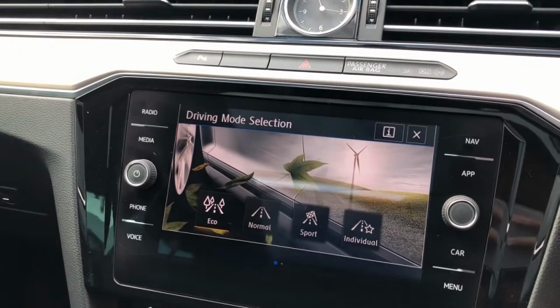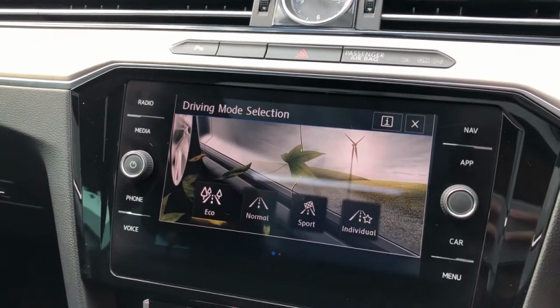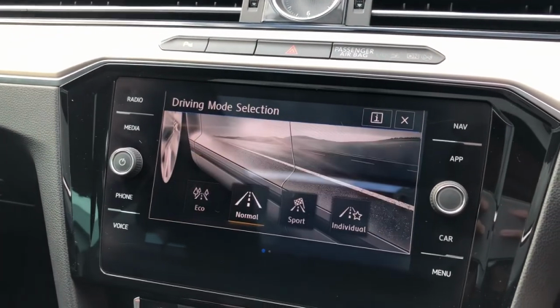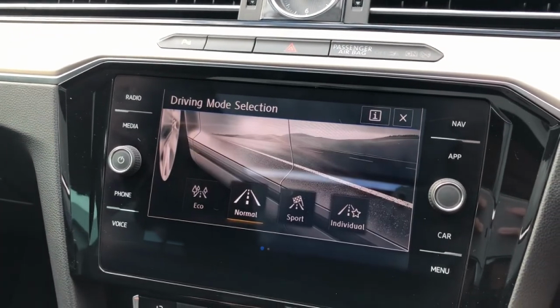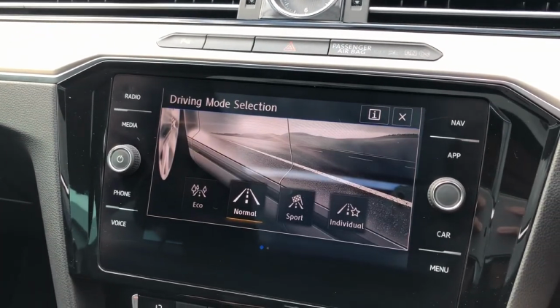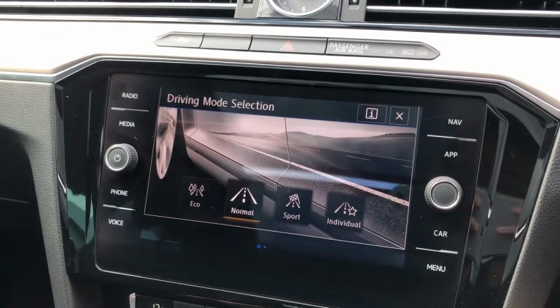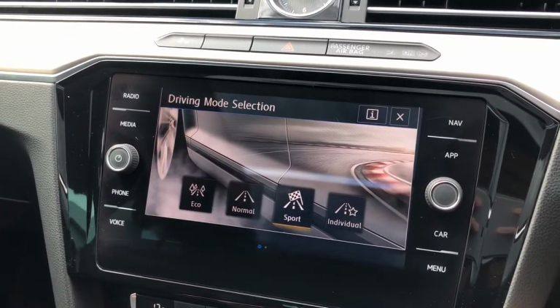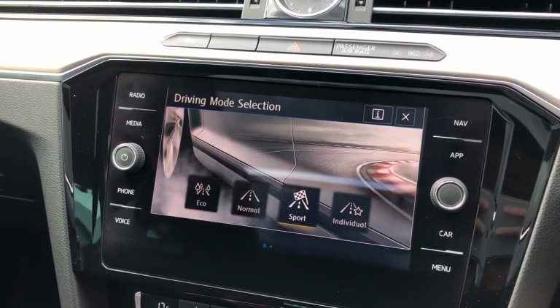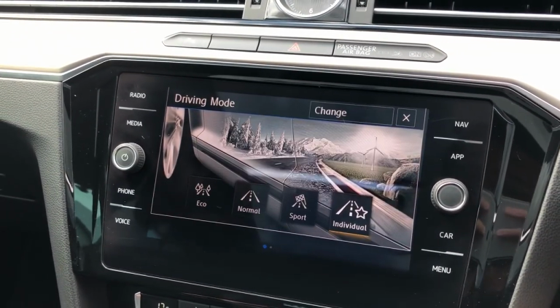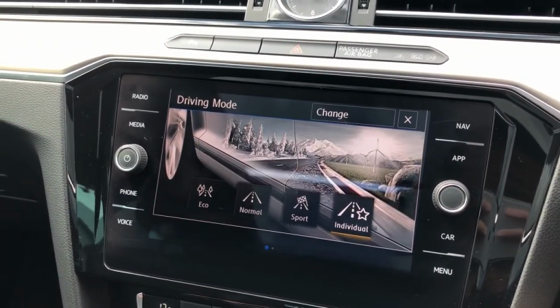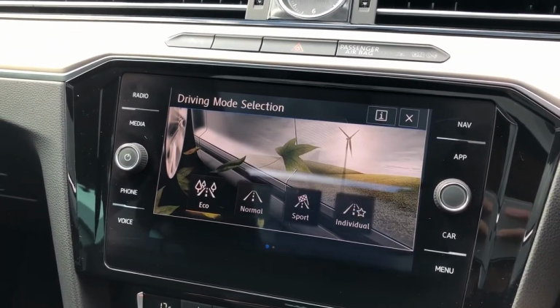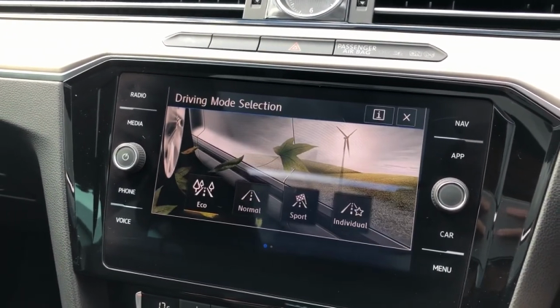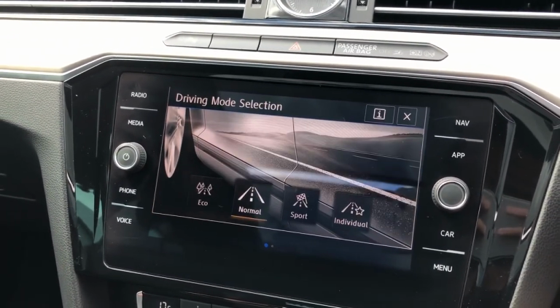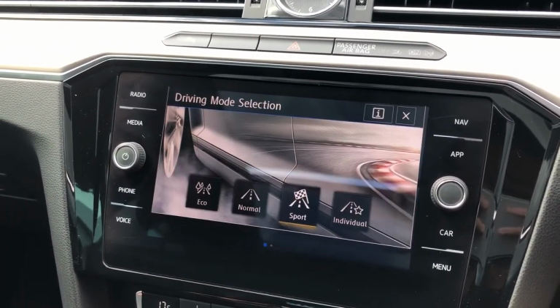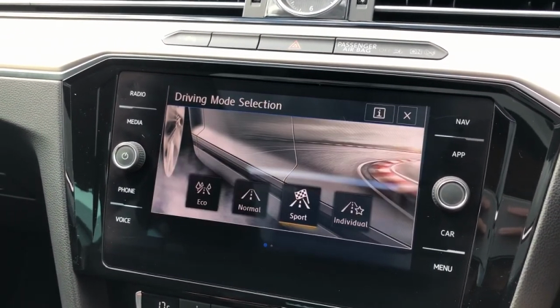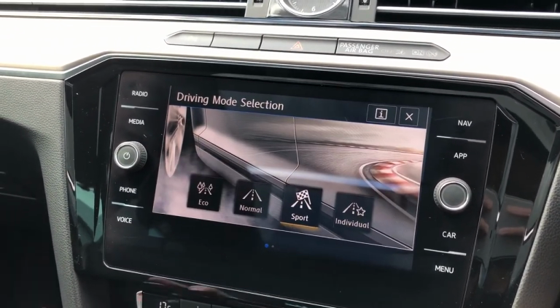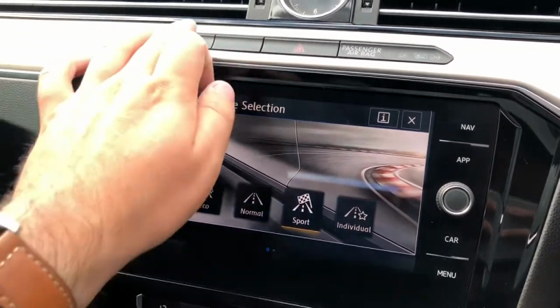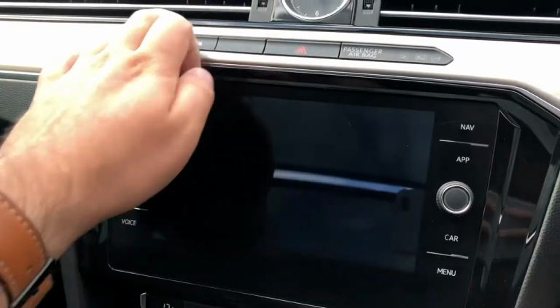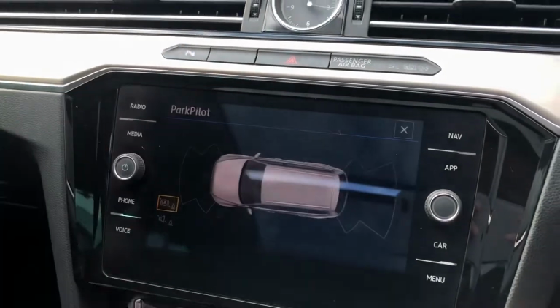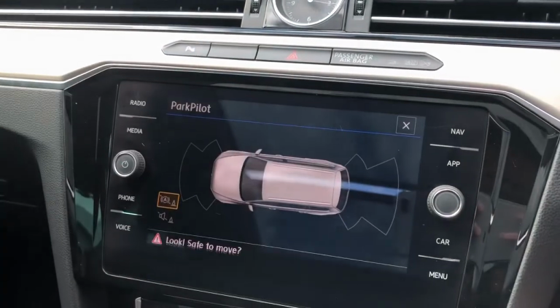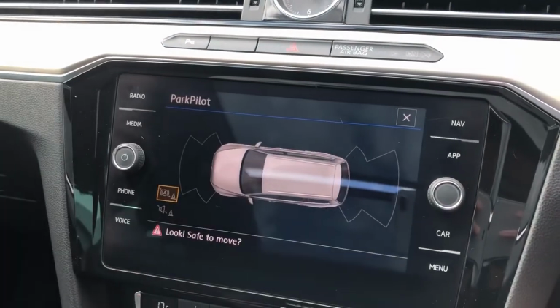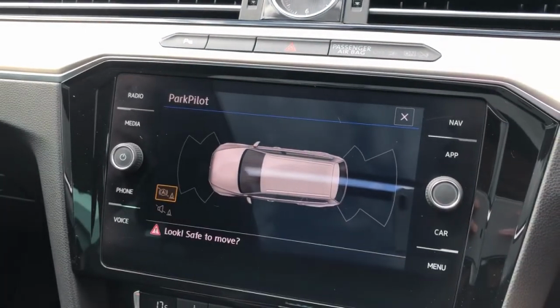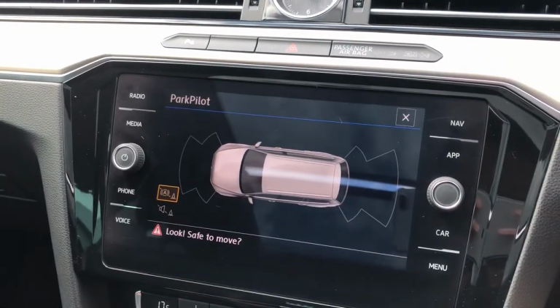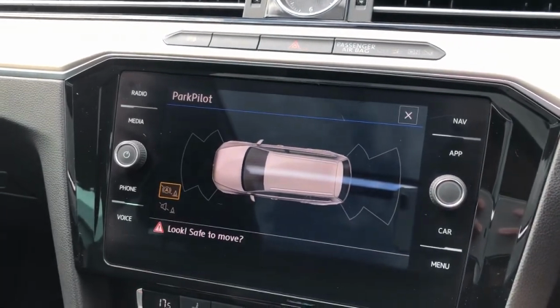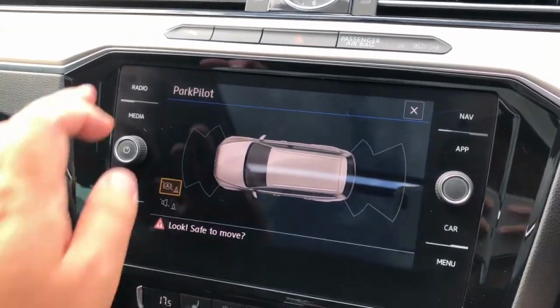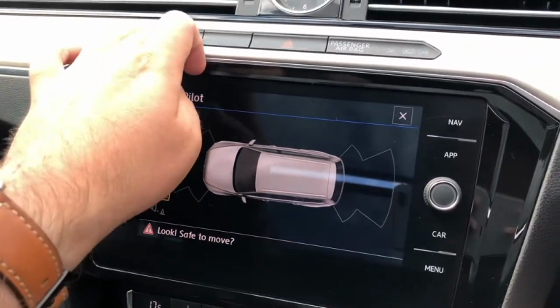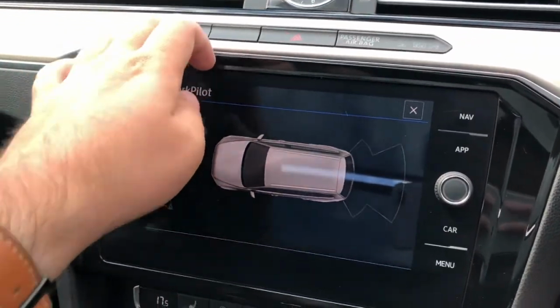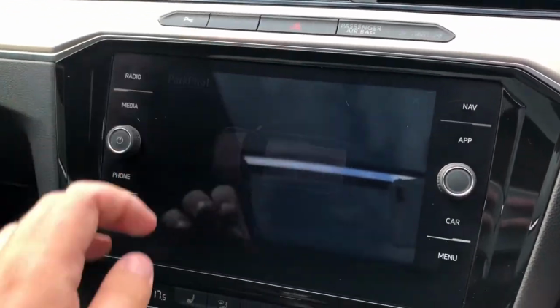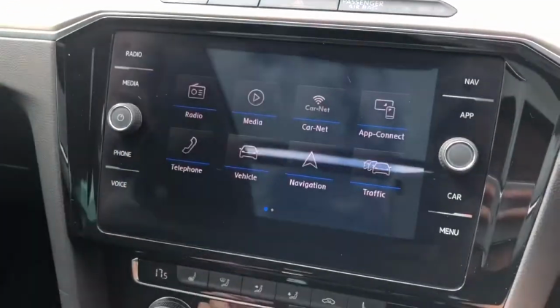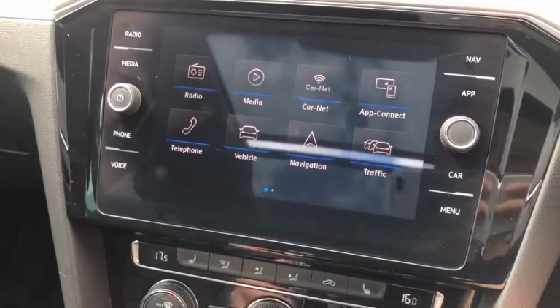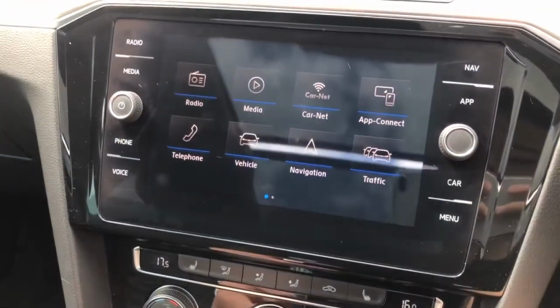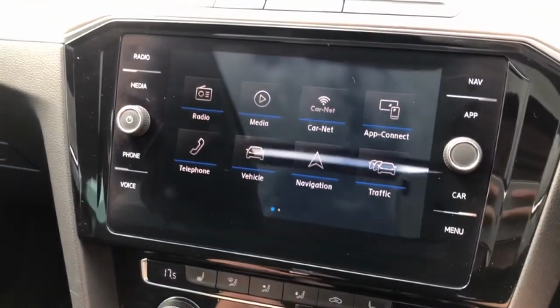A driver mode selector will allow you to optimise the feel of your Passat, prioritising economy or sportiness, and additionally front and rear parking sensors should help guide you even in the tightest of spaces.